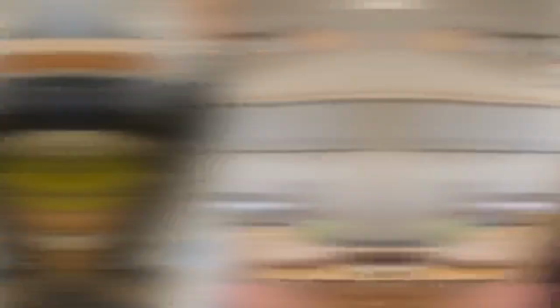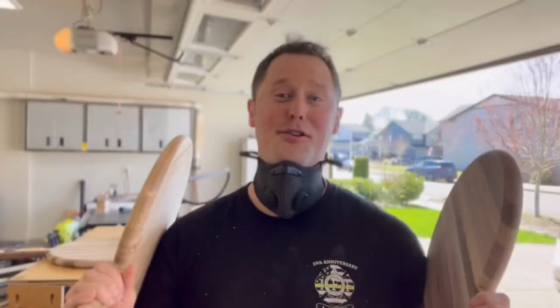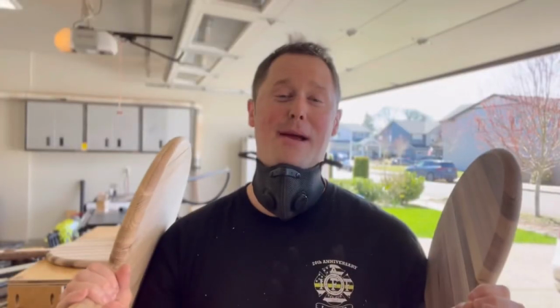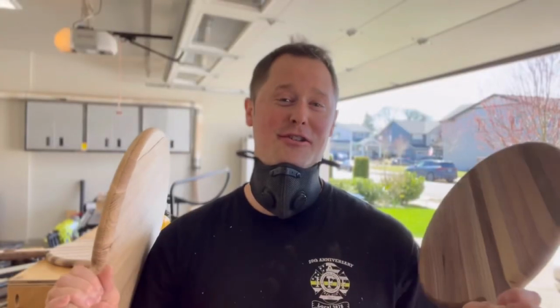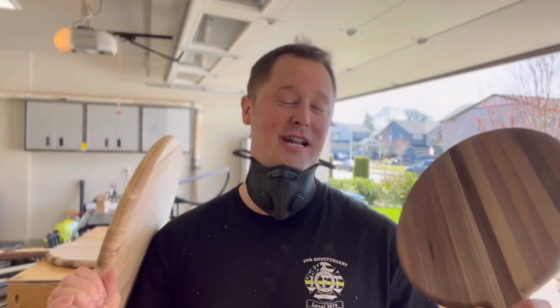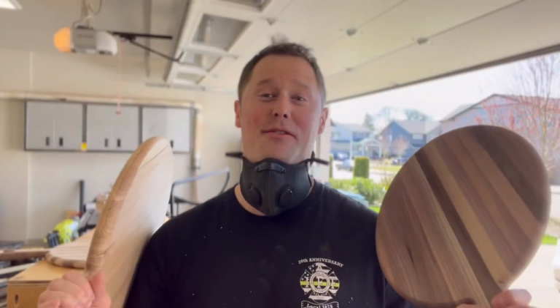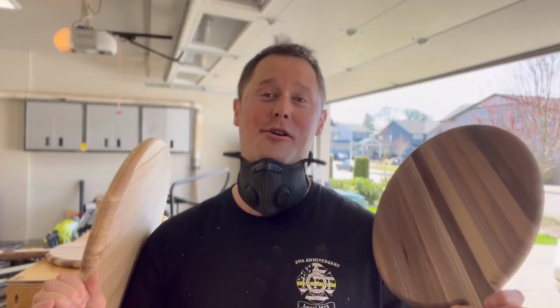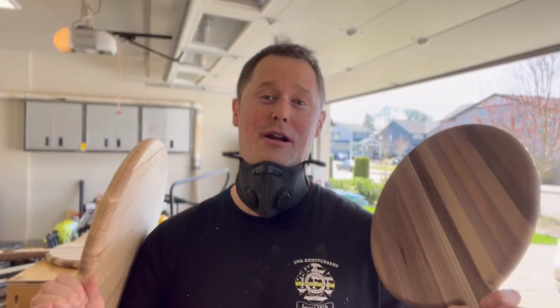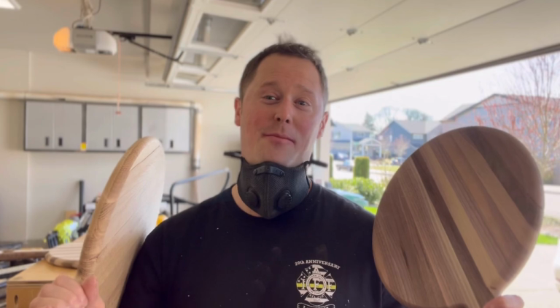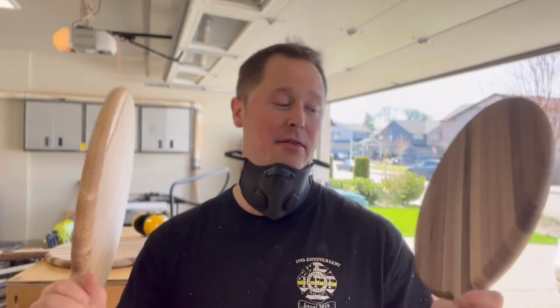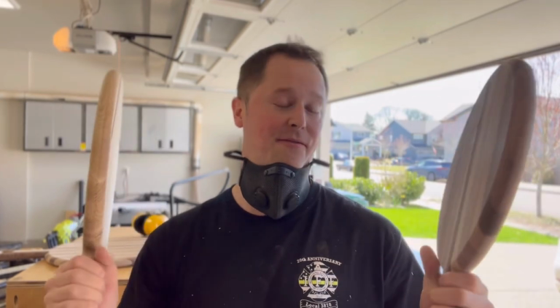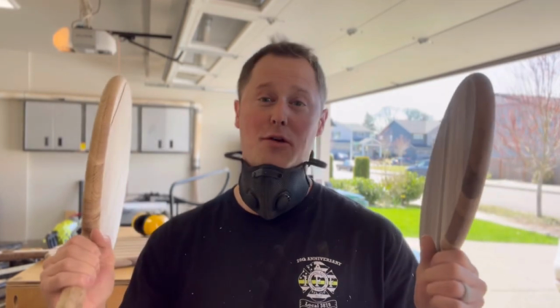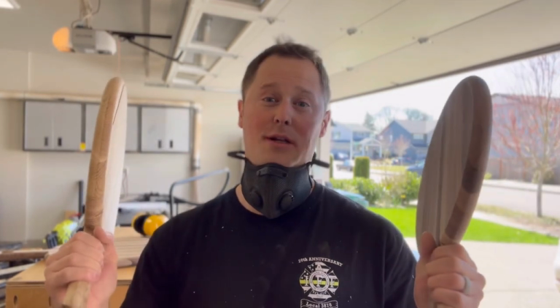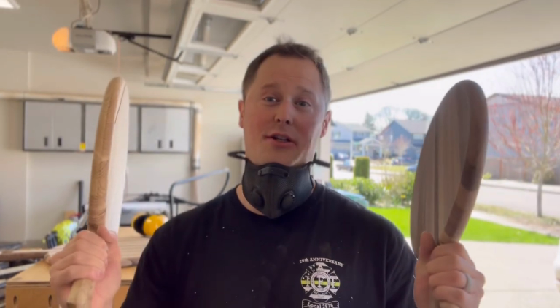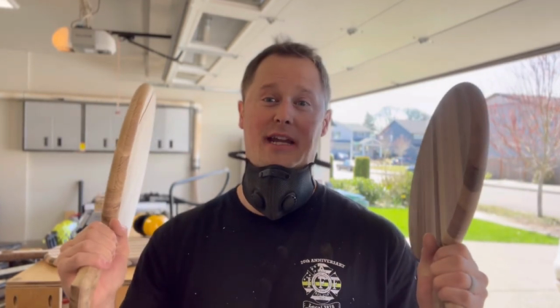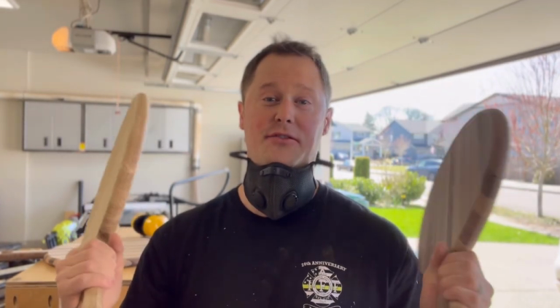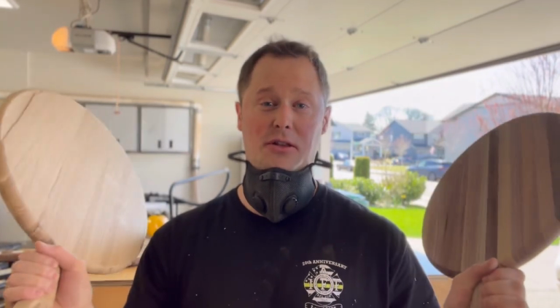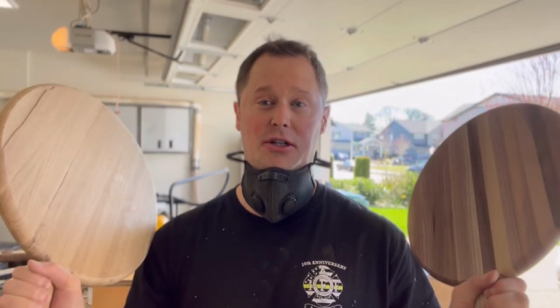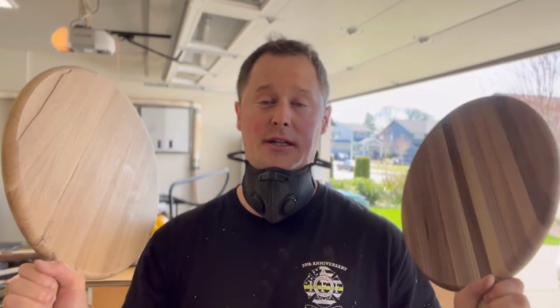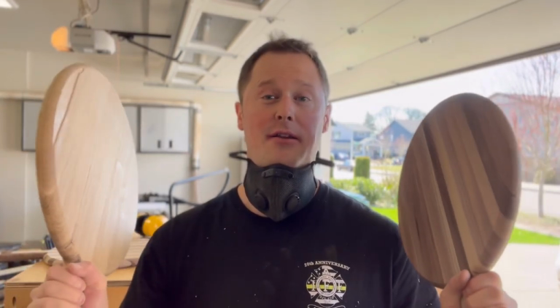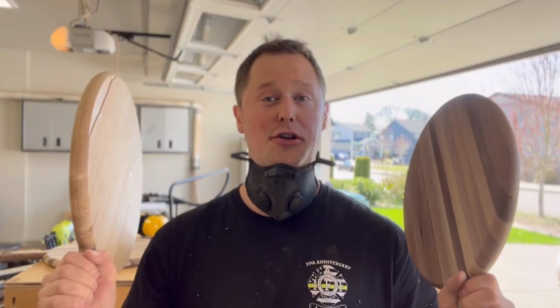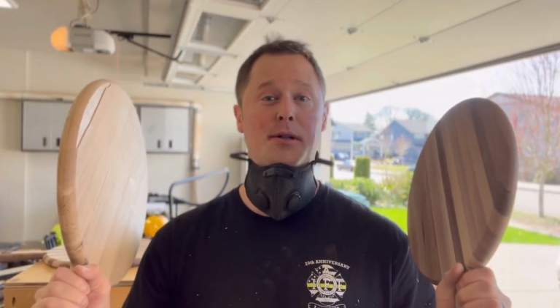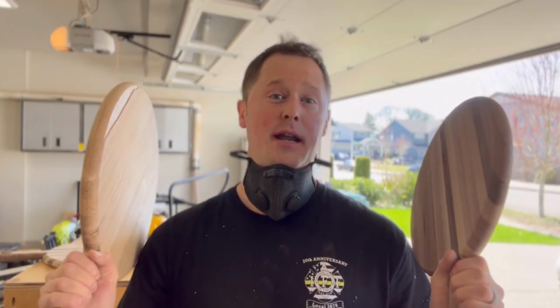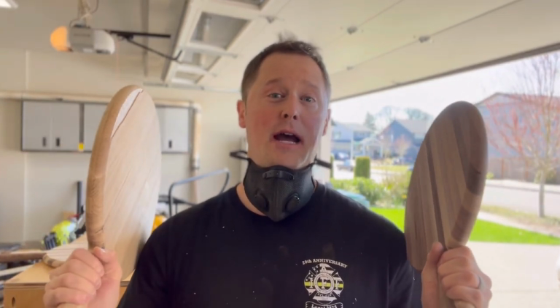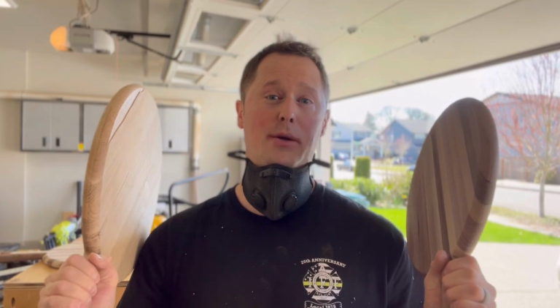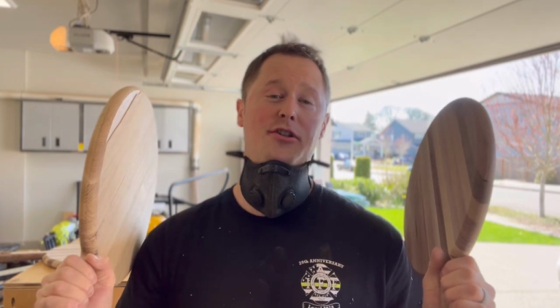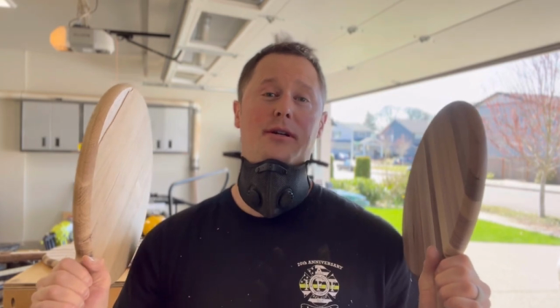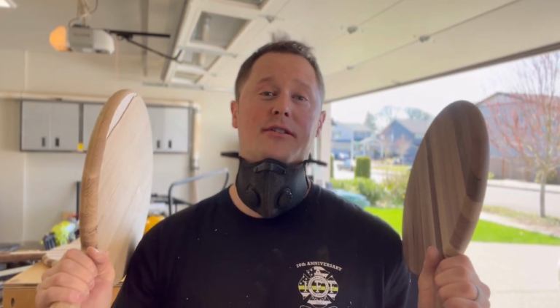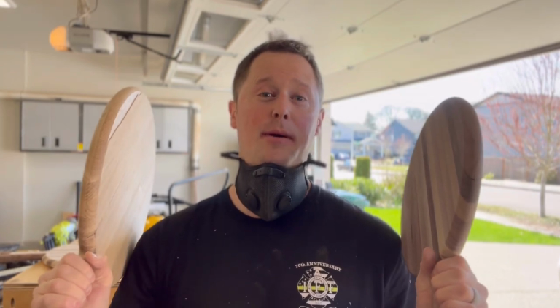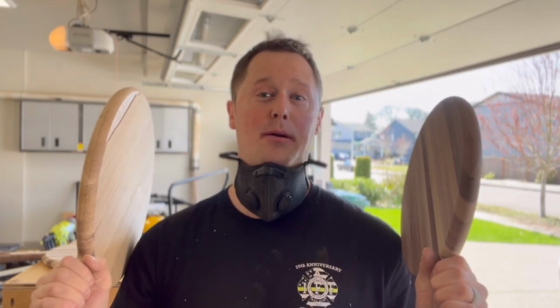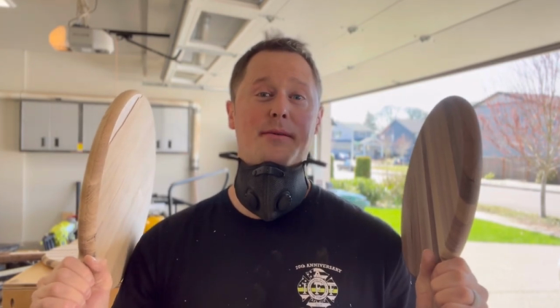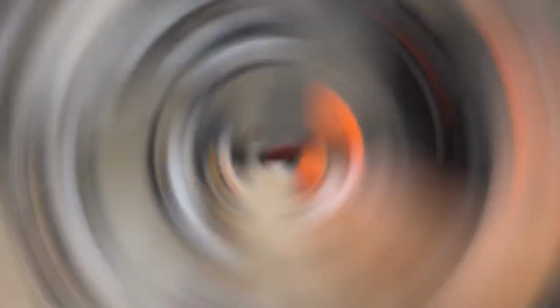I'm super happy how these turned out with the quarter inch round over bit. They feel really, really good on the handles. They look good. Very durable. Now all we have to do is just clean them up with some sanding.